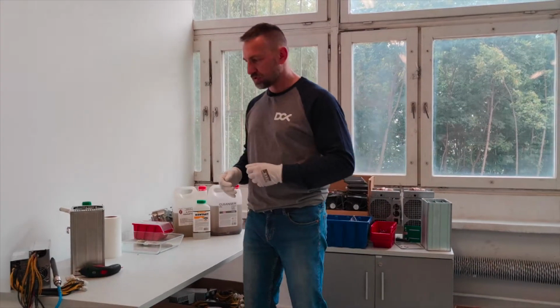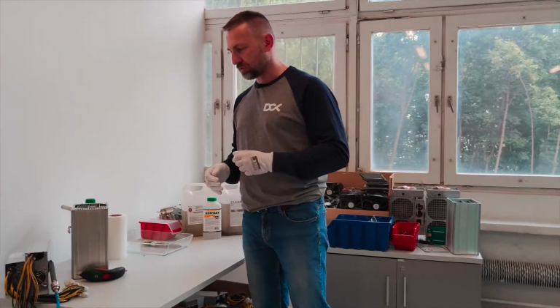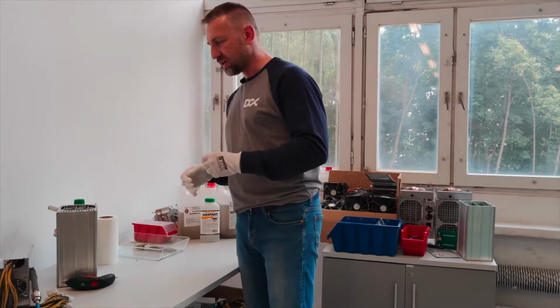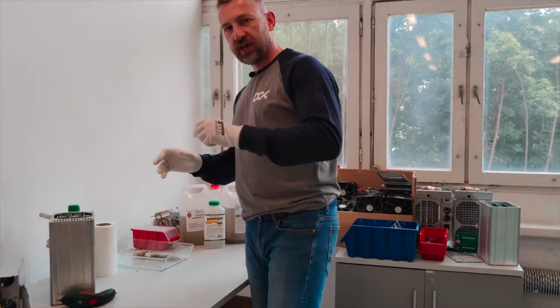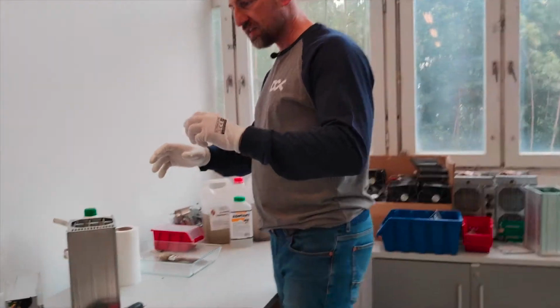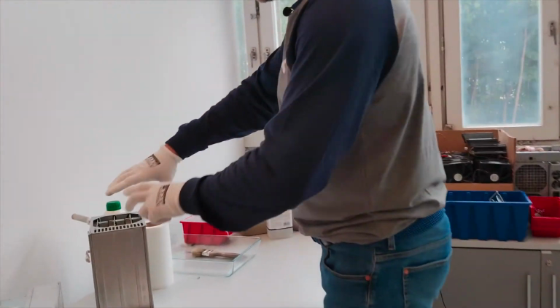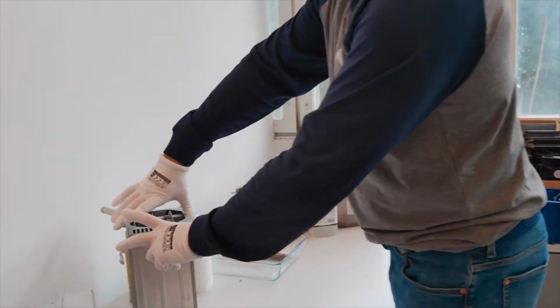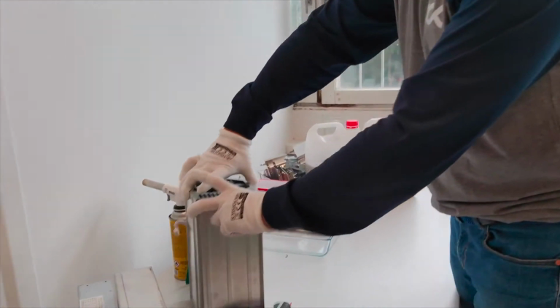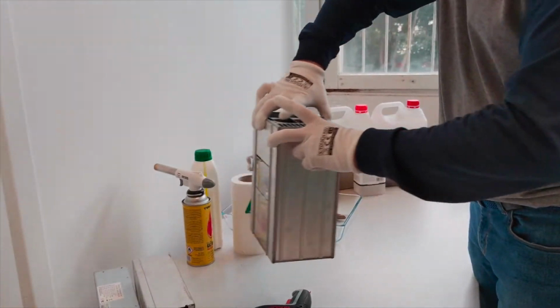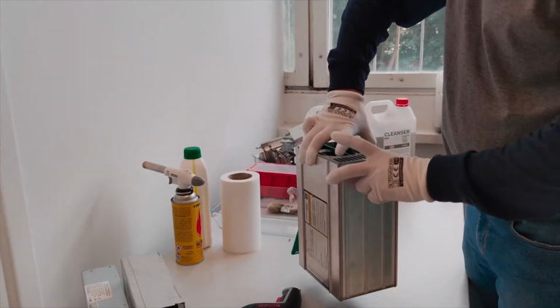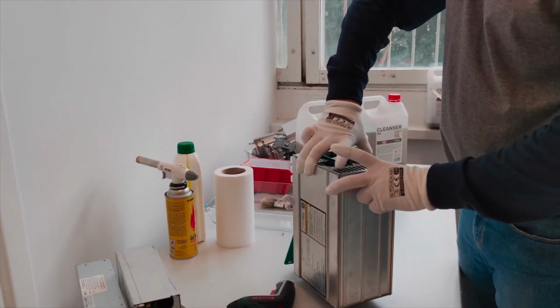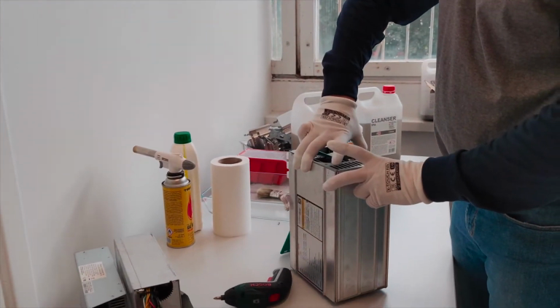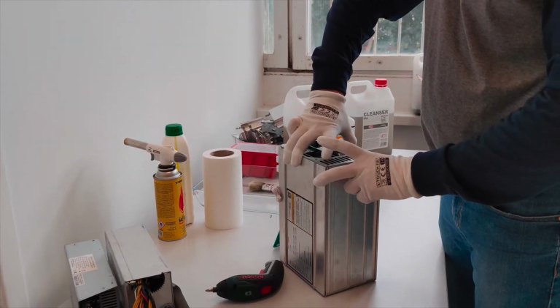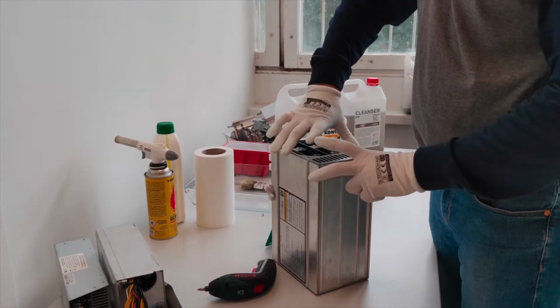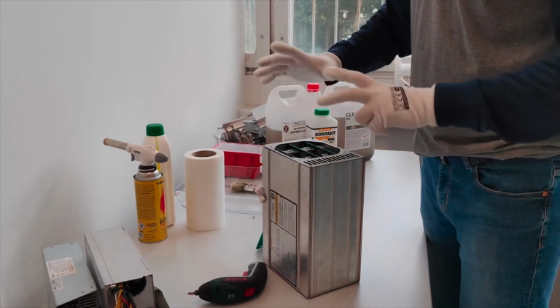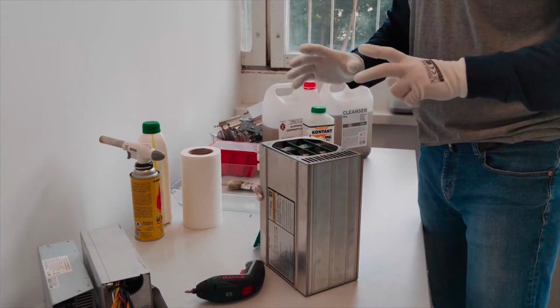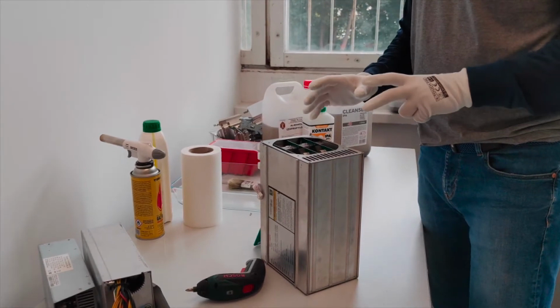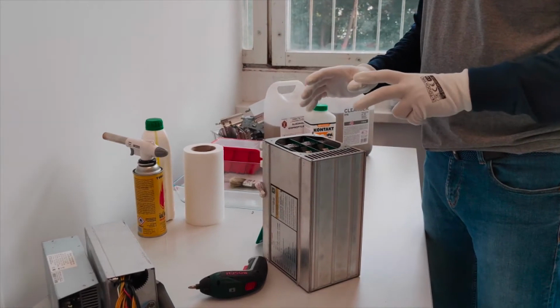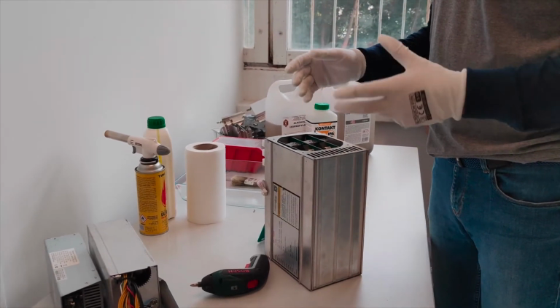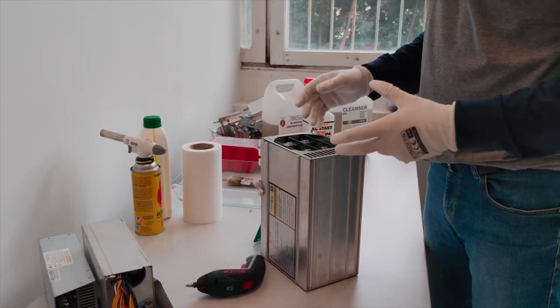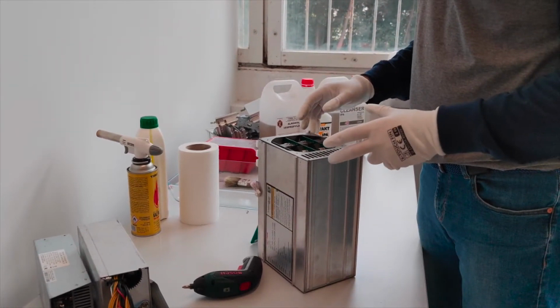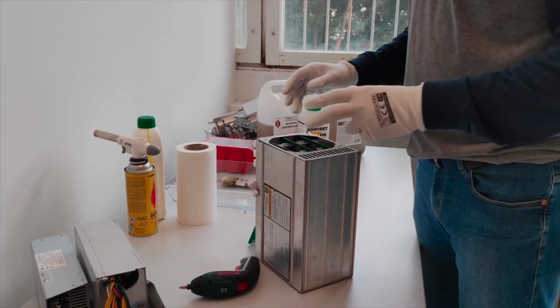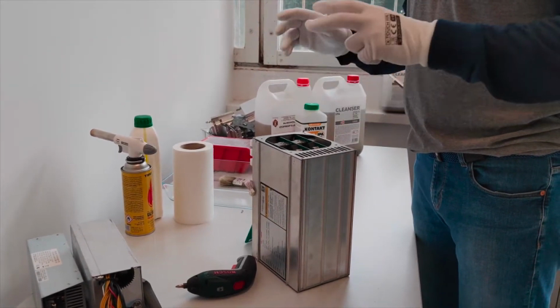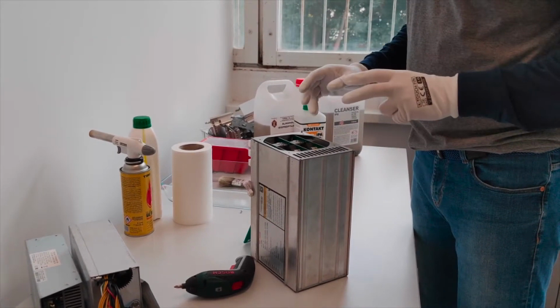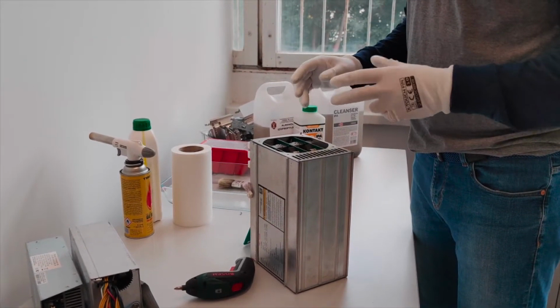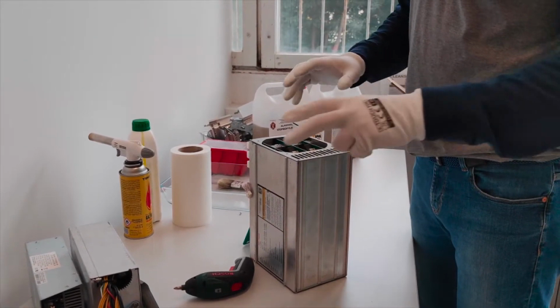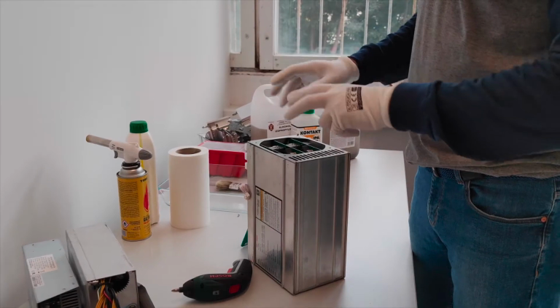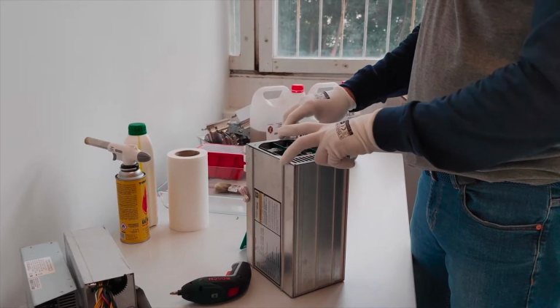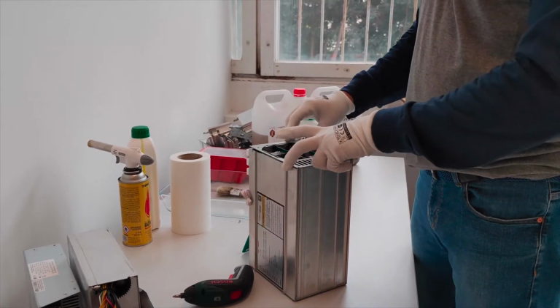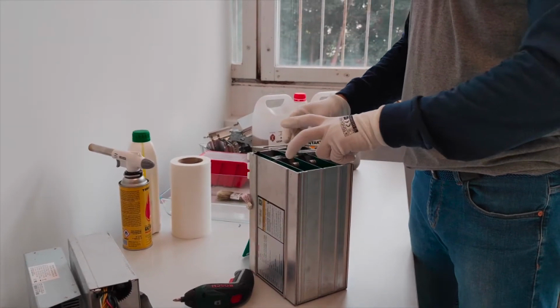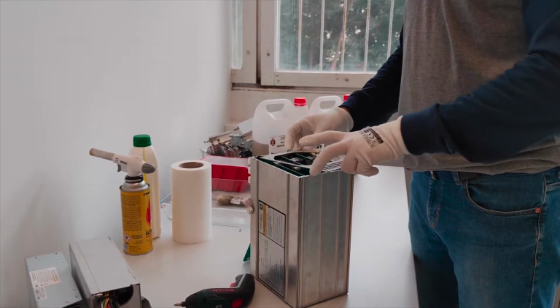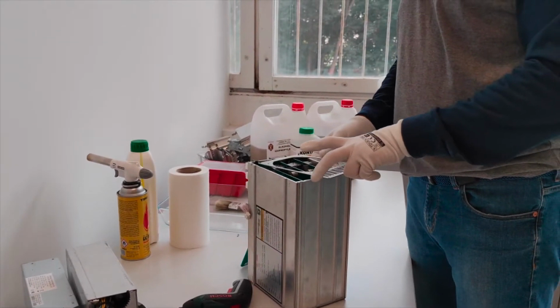I will show you how to do it. It's a little bit different procedure depending on the miner — whether it was previously used in an air cooling environment or not — but basically the steps are more or less the same.